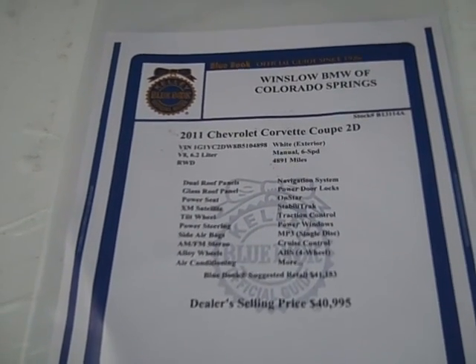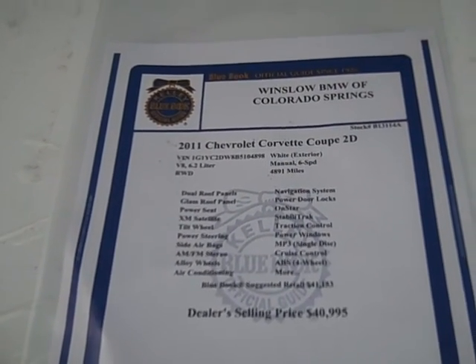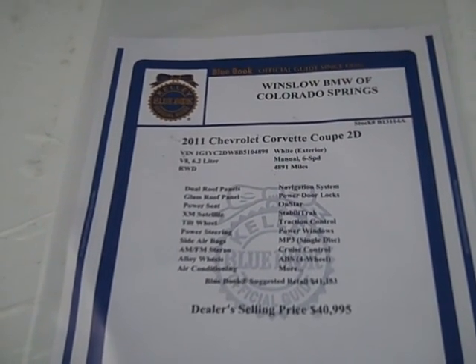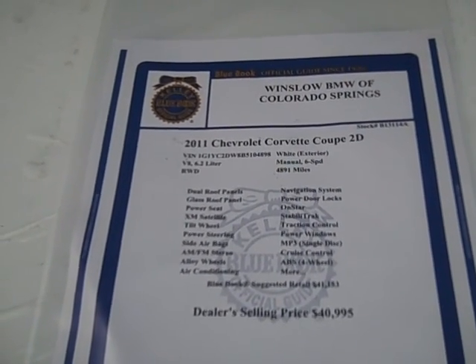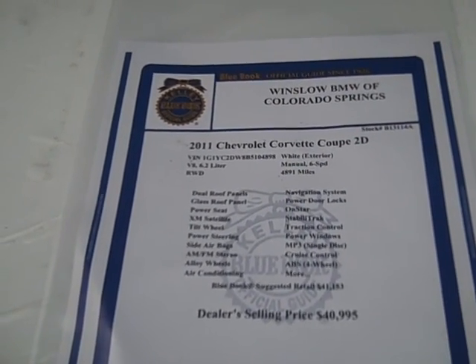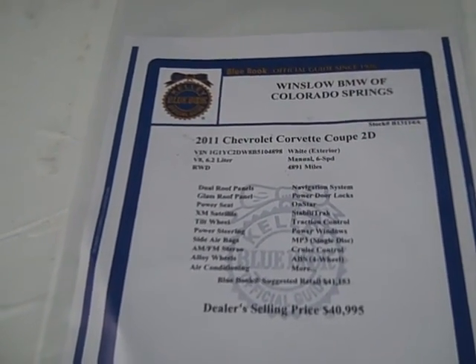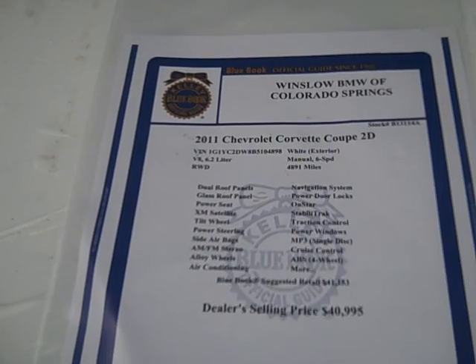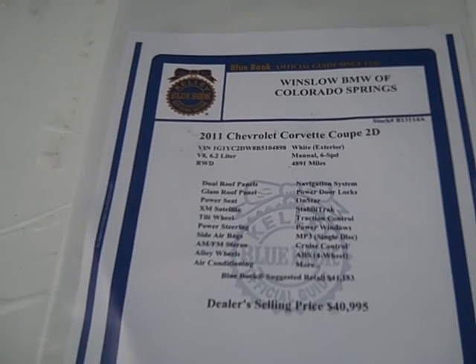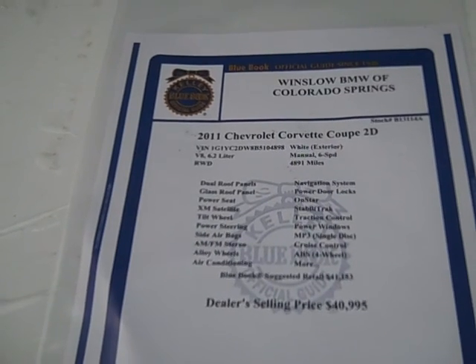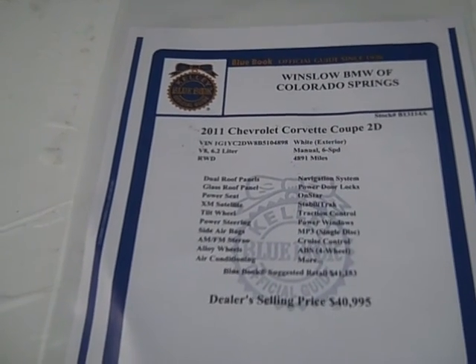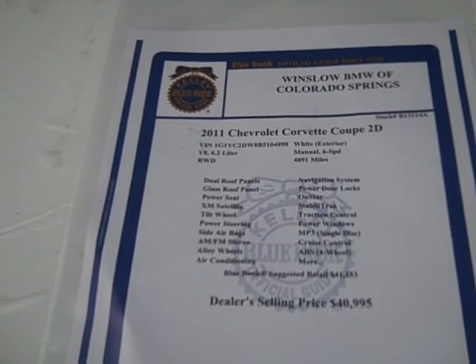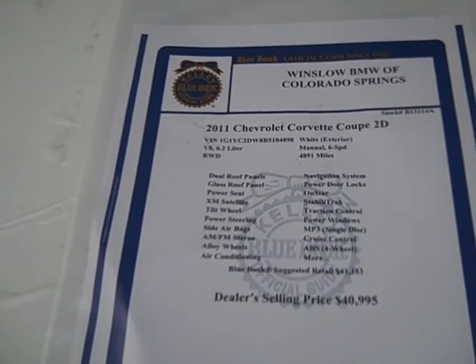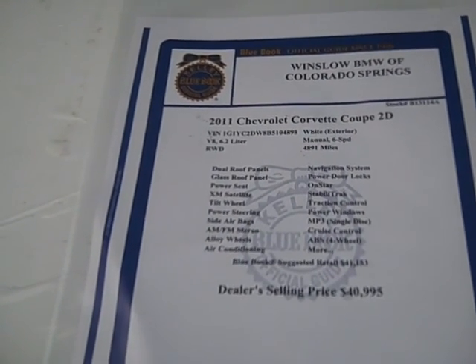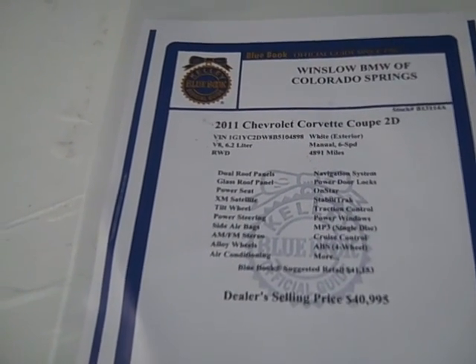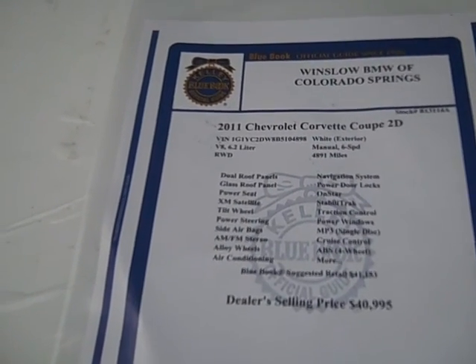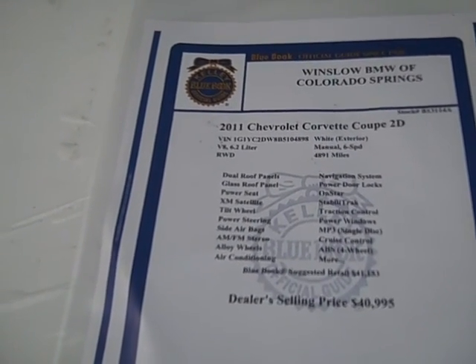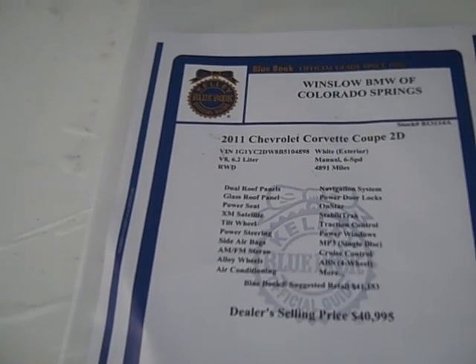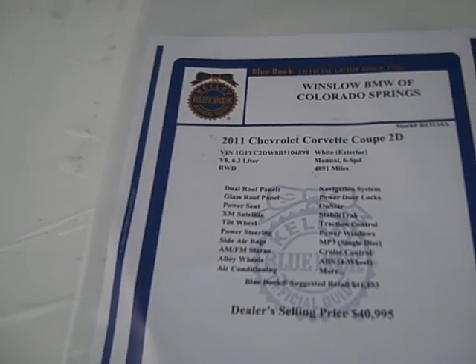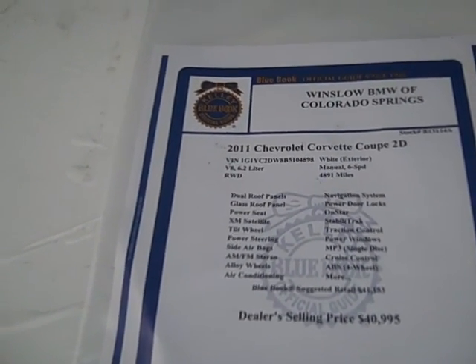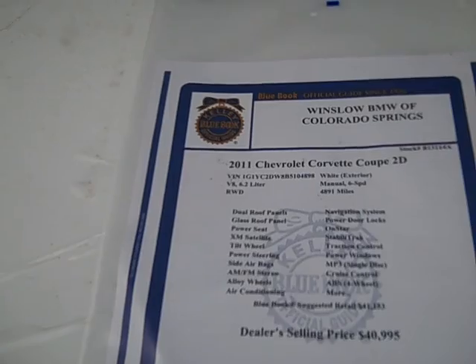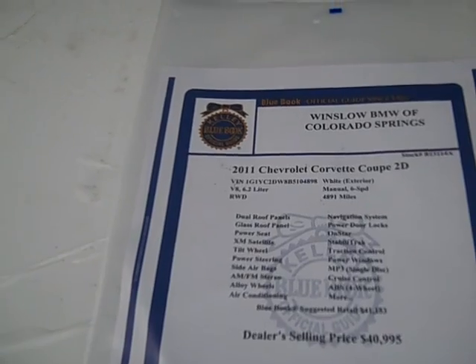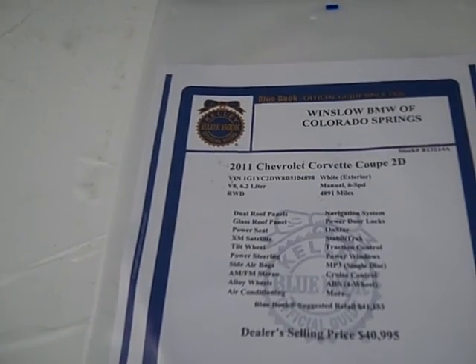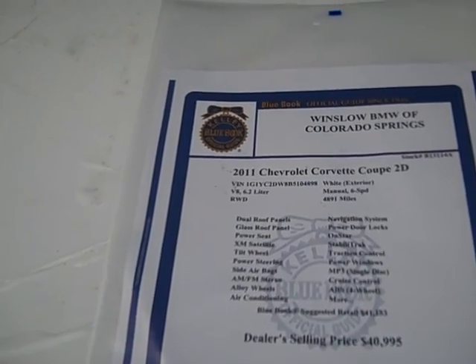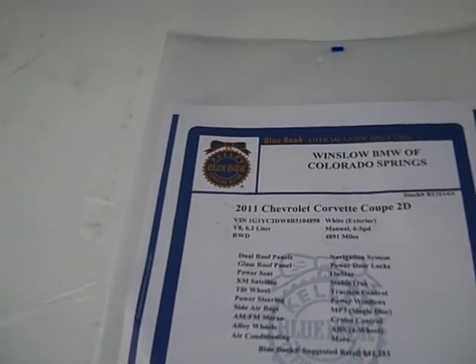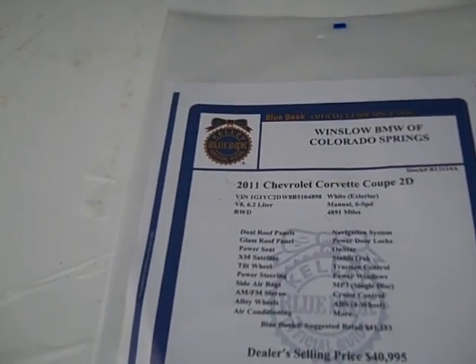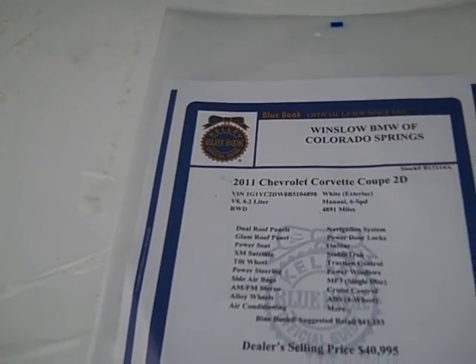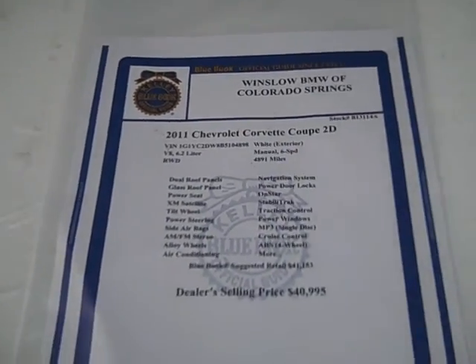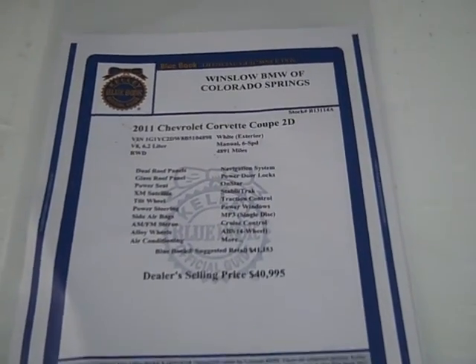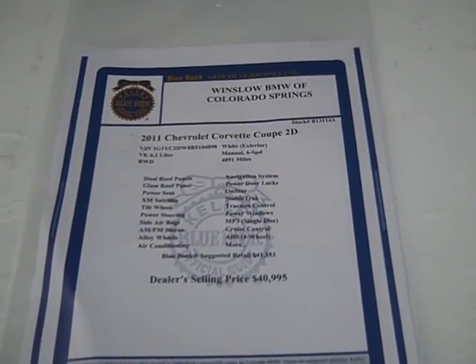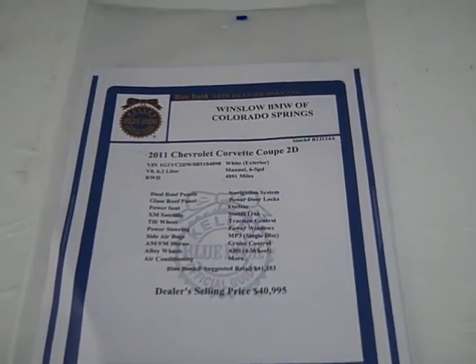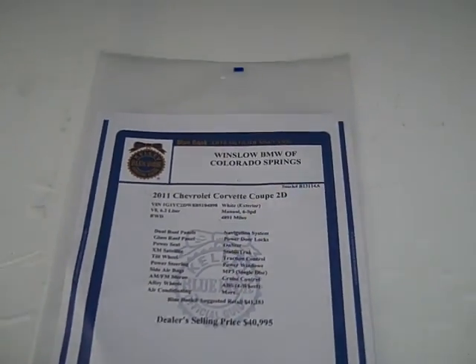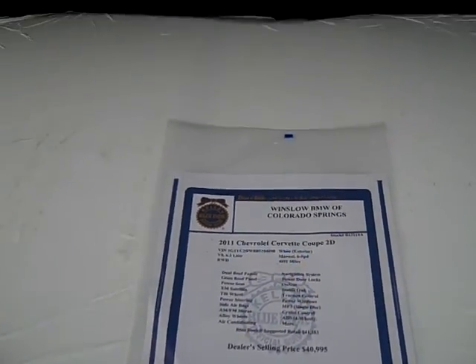It's got satellite radio, AM-FM stereo, air conditioning. There's a lot more options not listed on here — it's got OnStar, traction control. It's incredible.